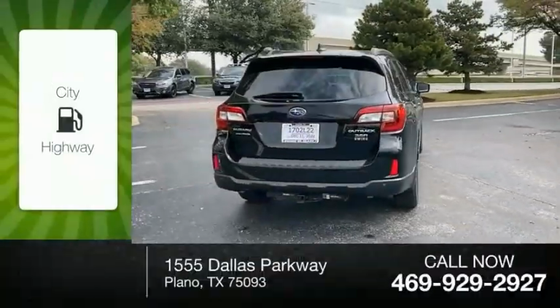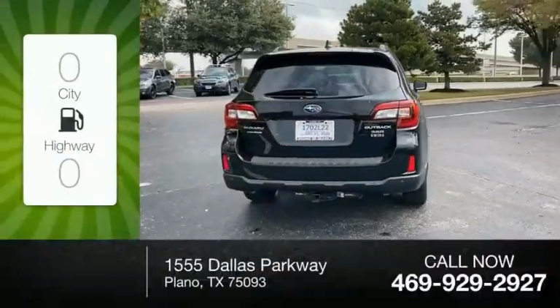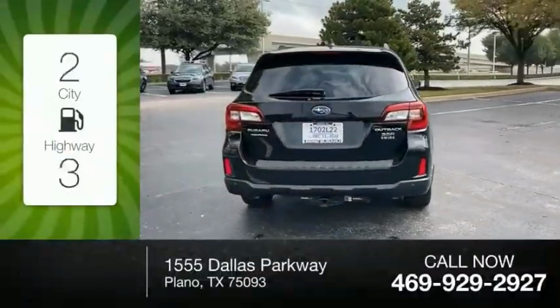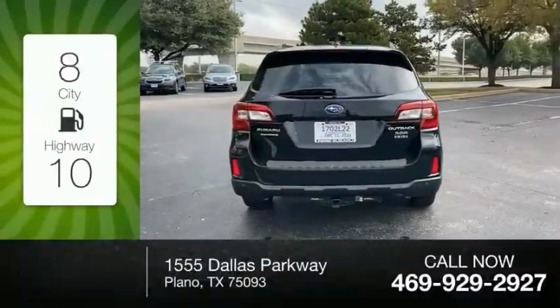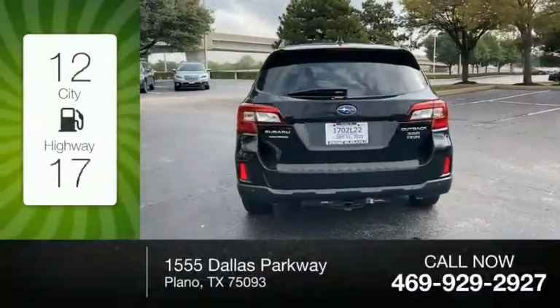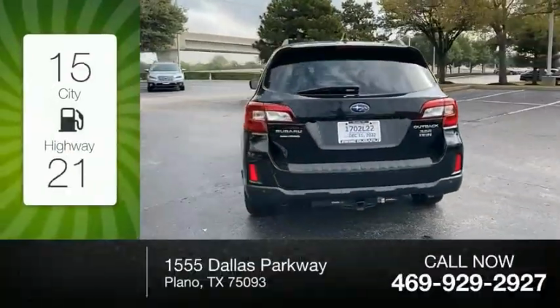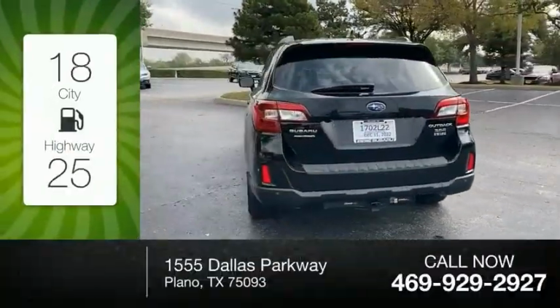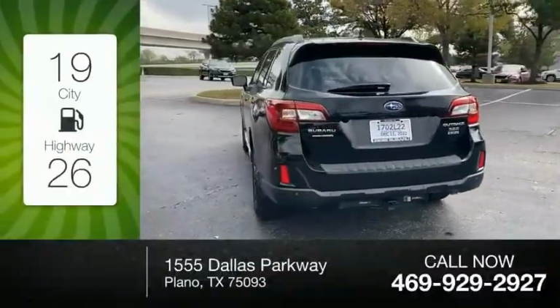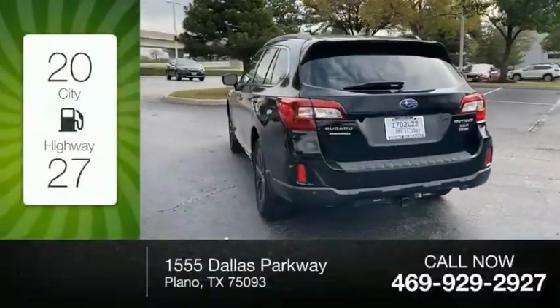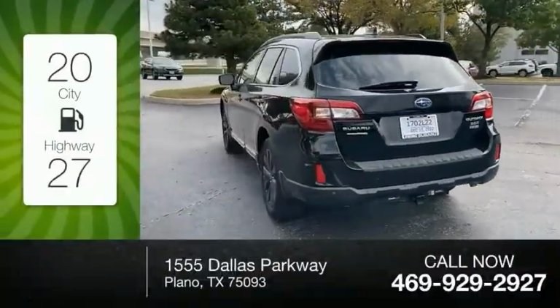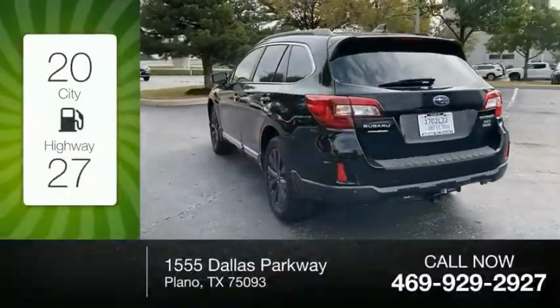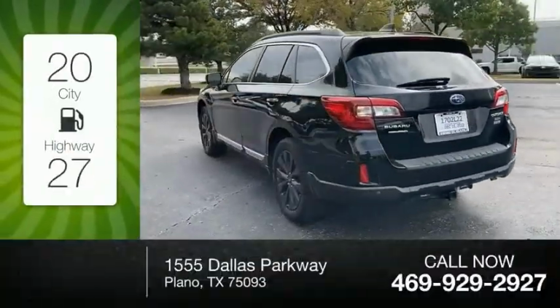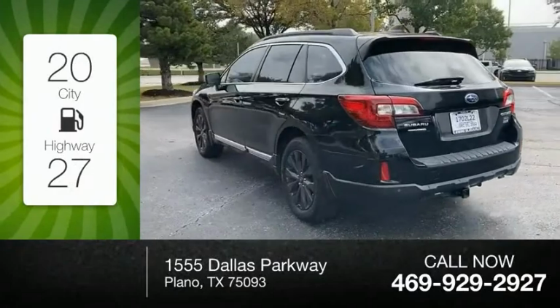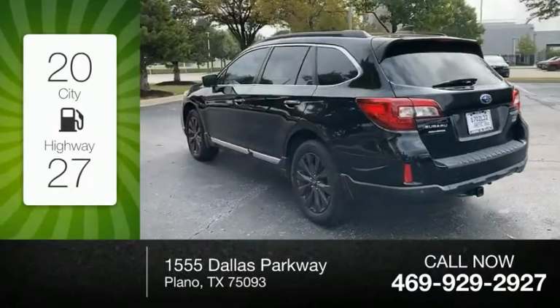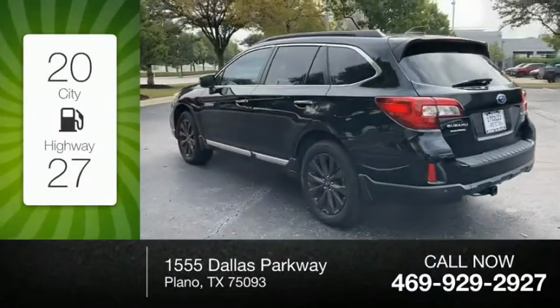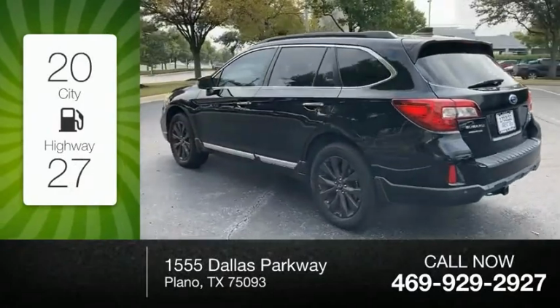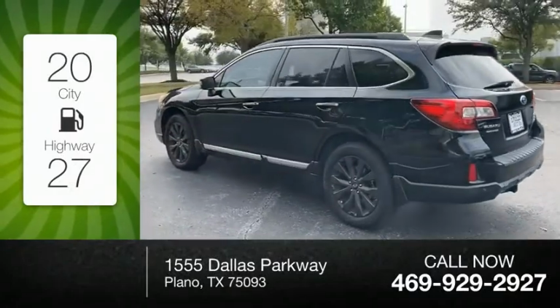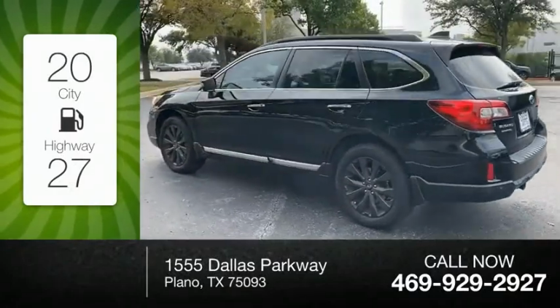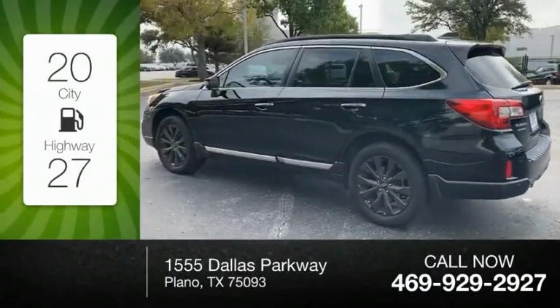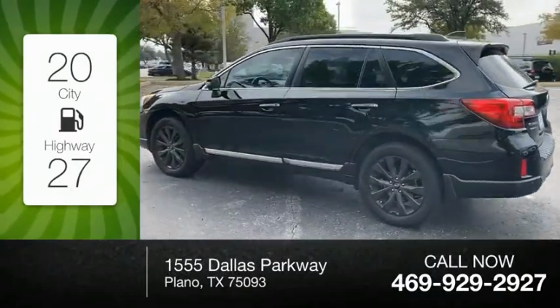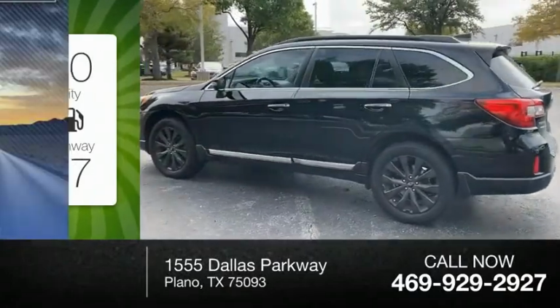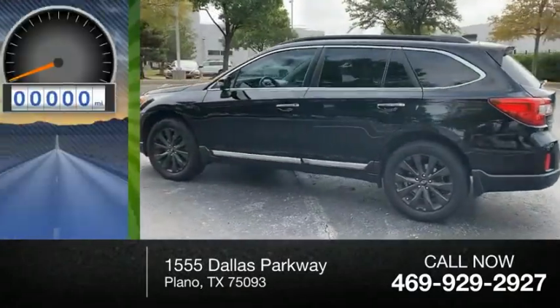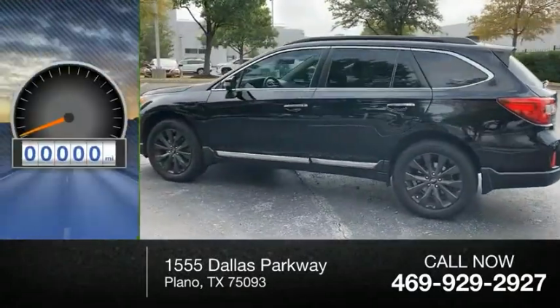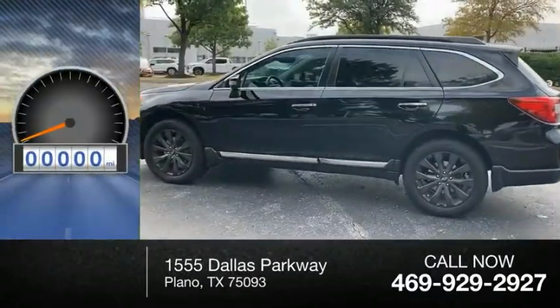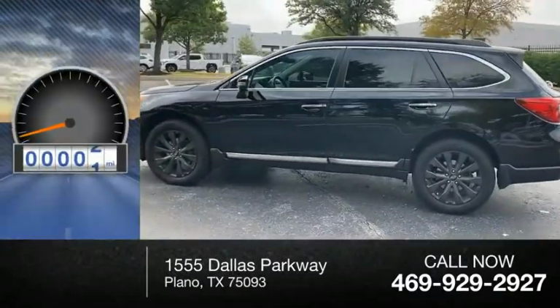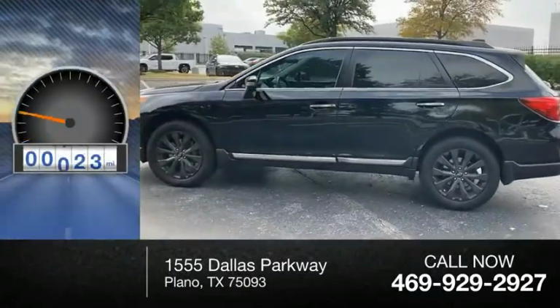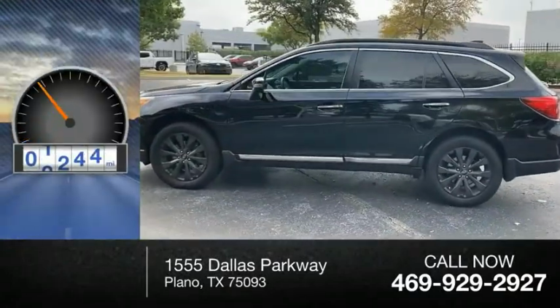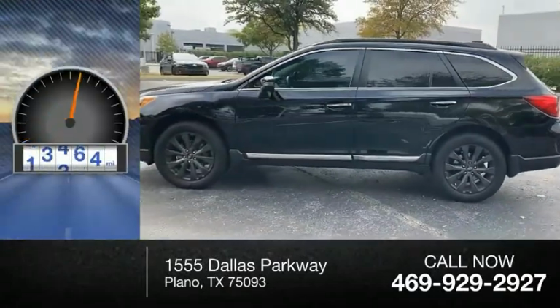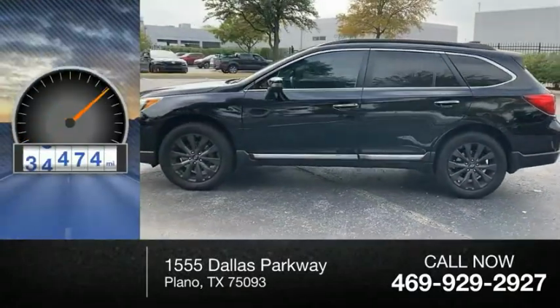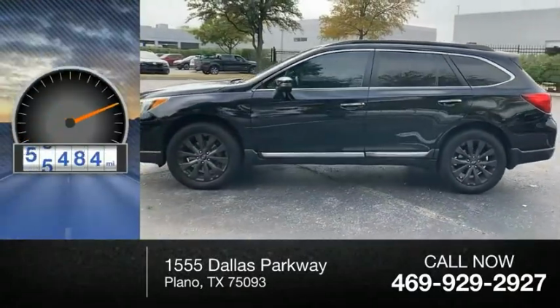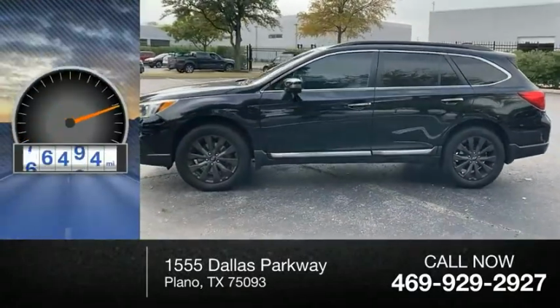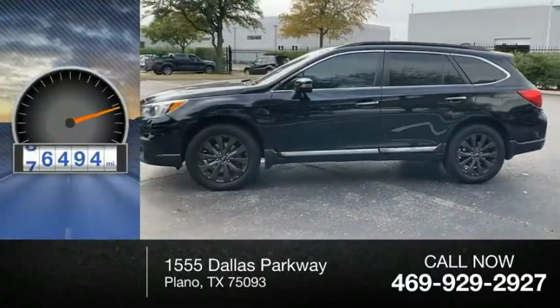Great fuel efficiency saves you money by requiring fewer trips to the gas station. This vehicle has less than 90,000 miles.